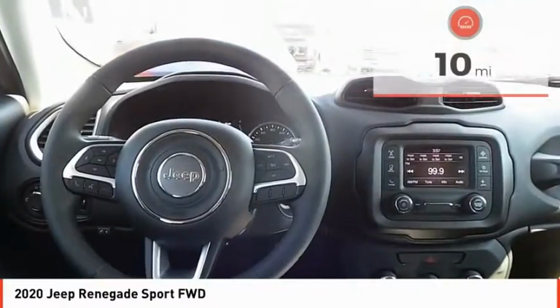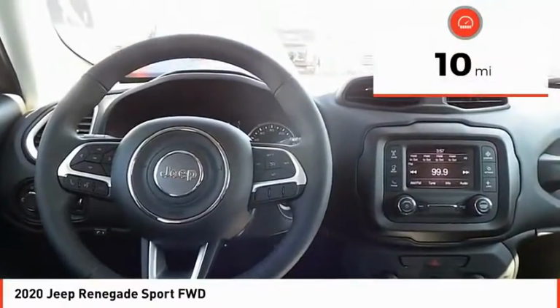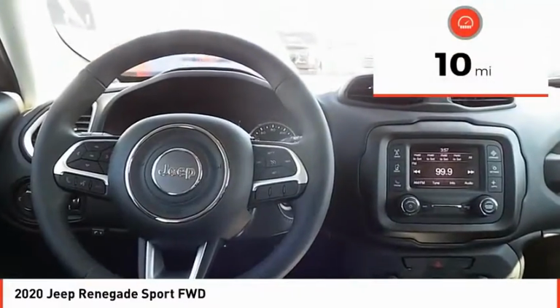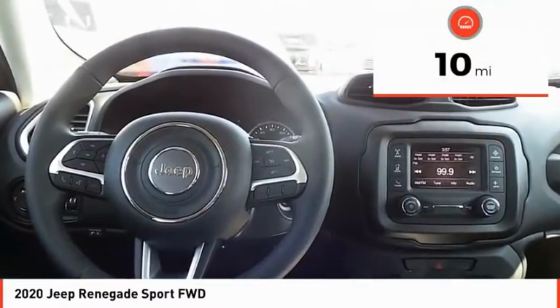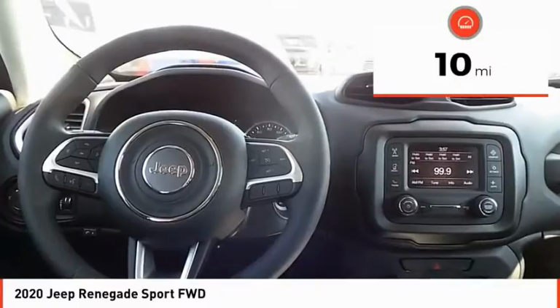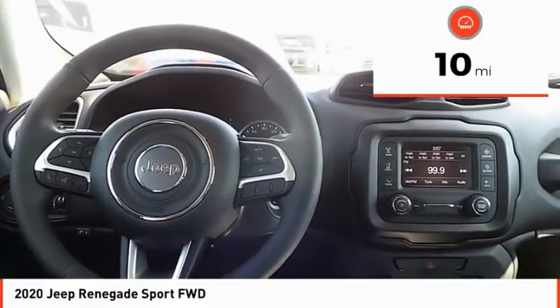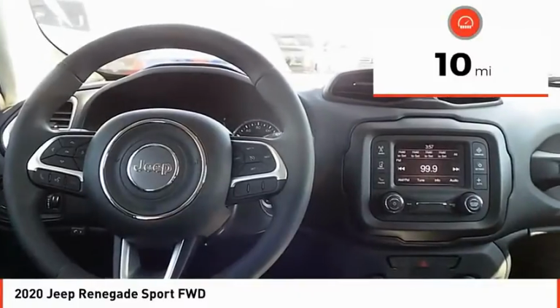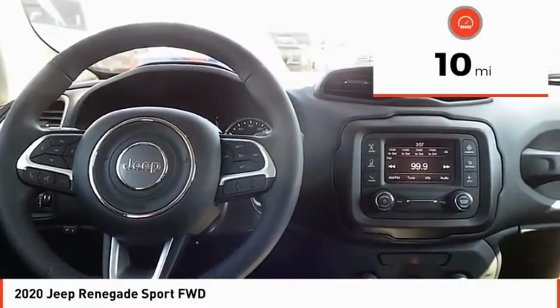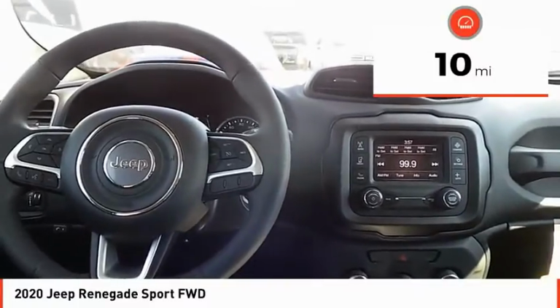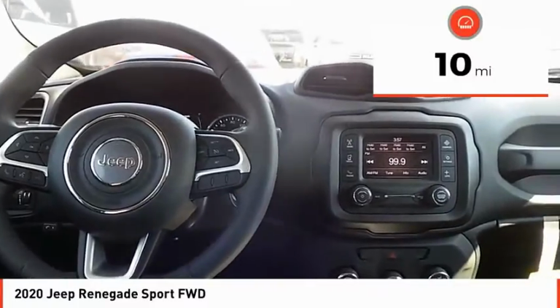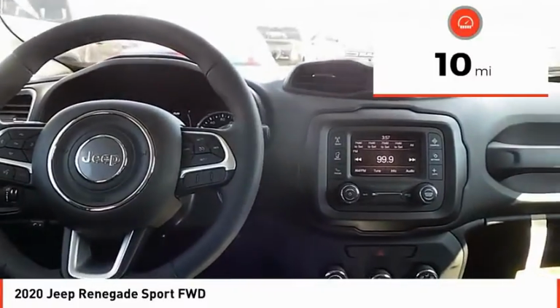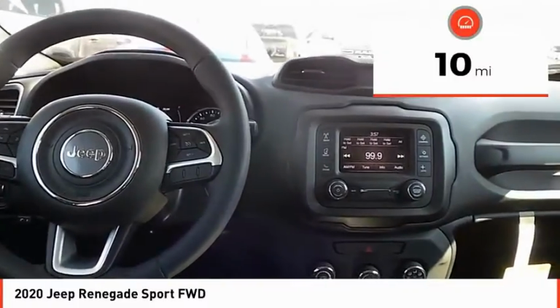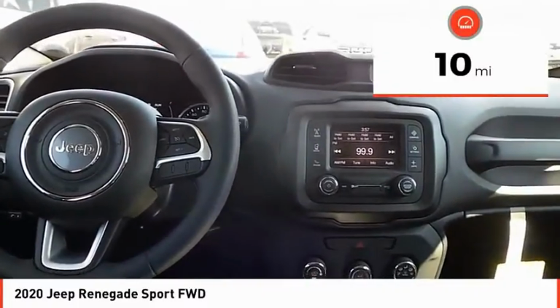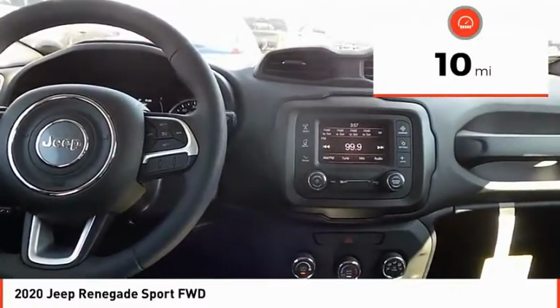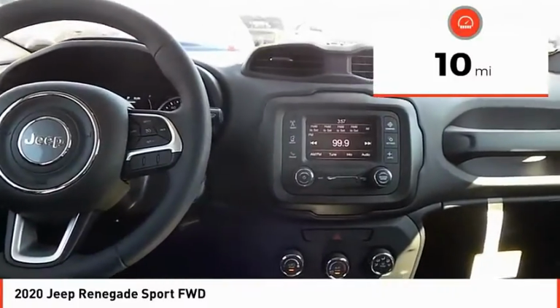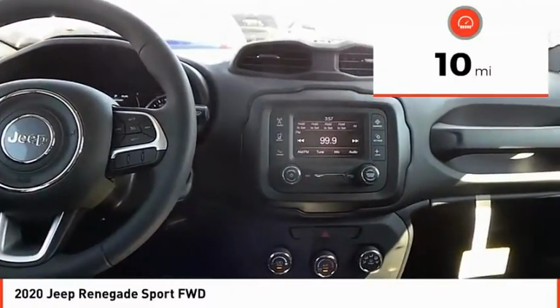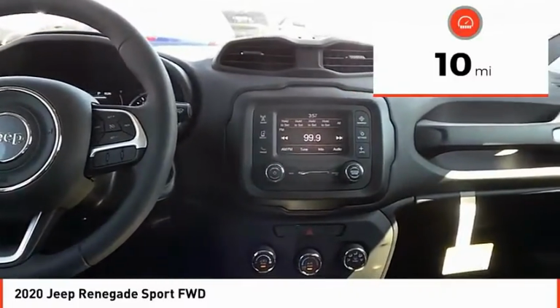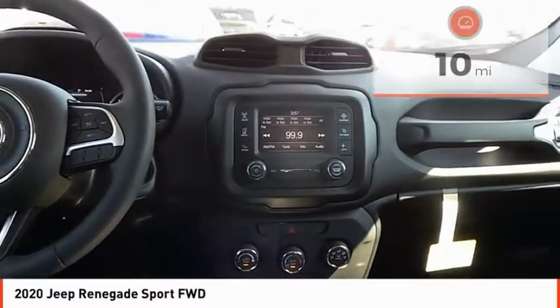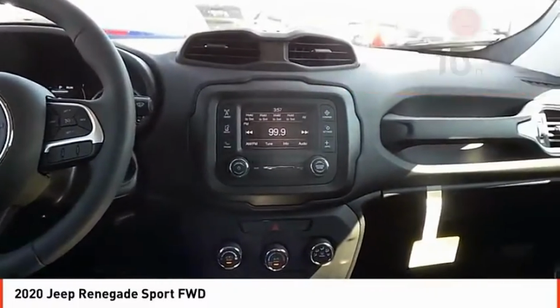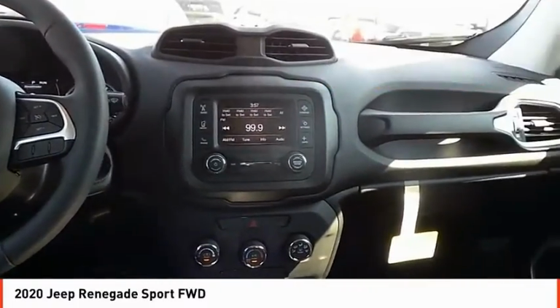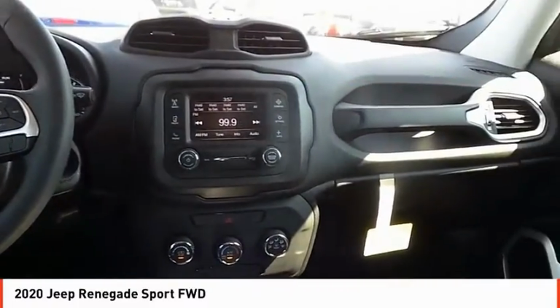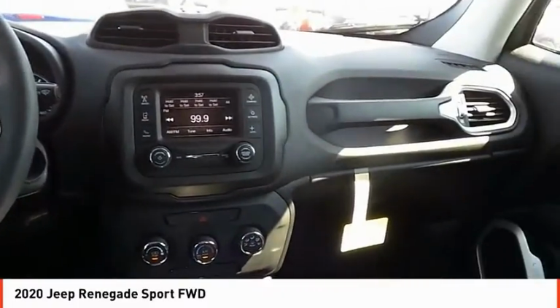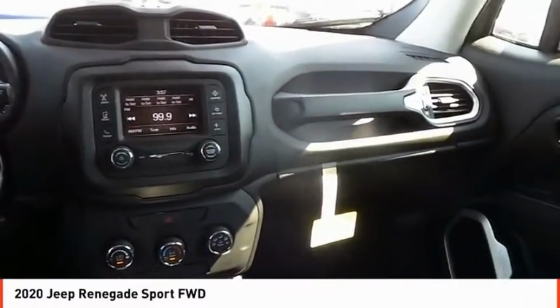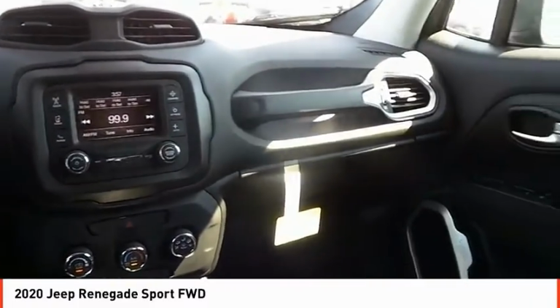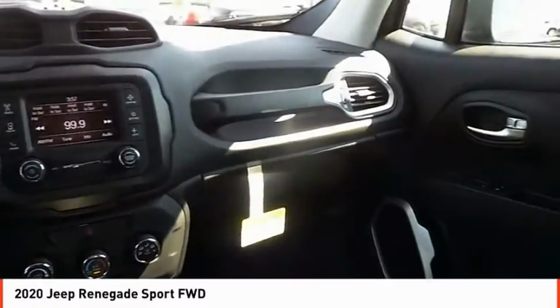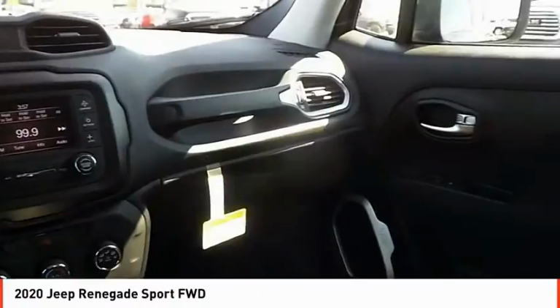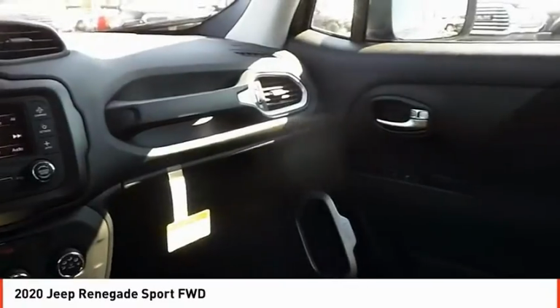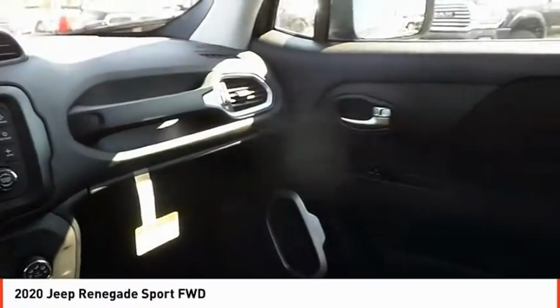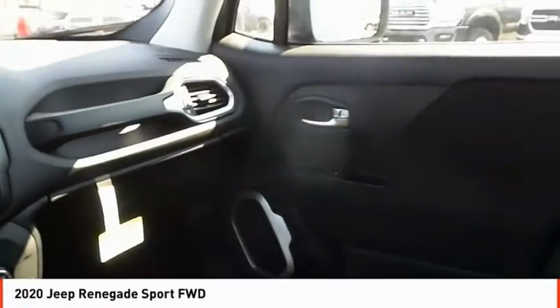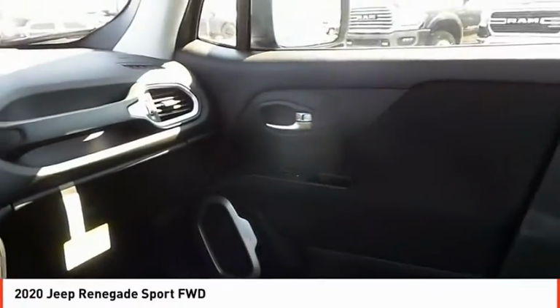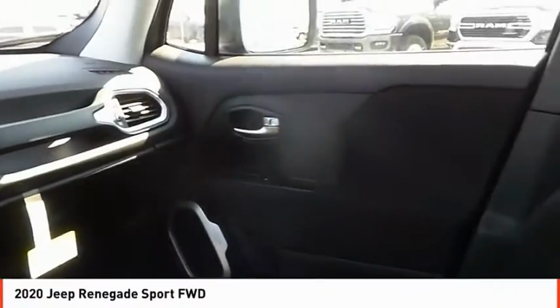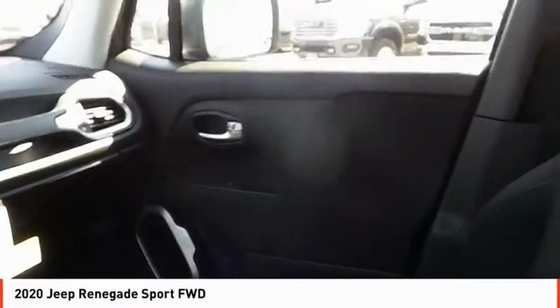This vehicle has less than 100 miles. This beauty is sure to make you the talk of the neighborhood. So call or drop in for a test drive today.